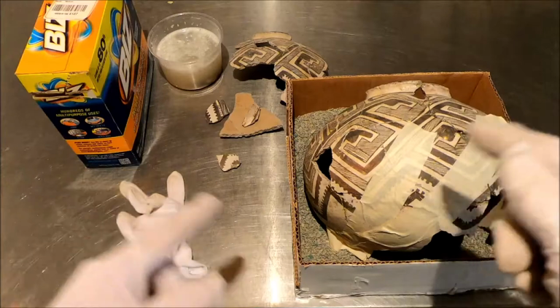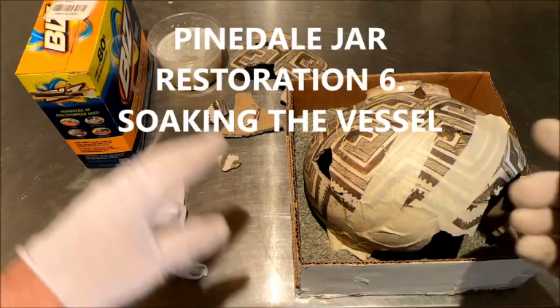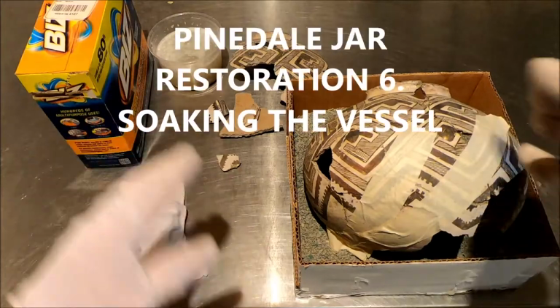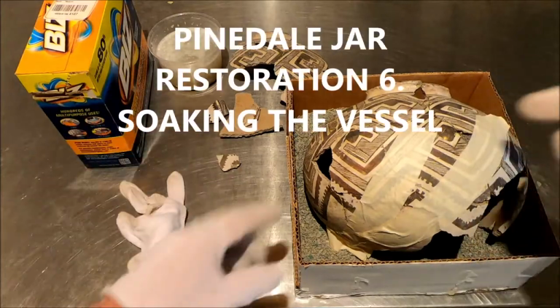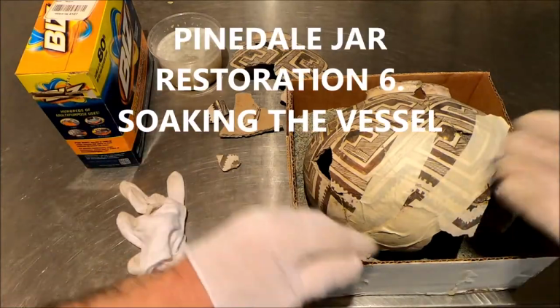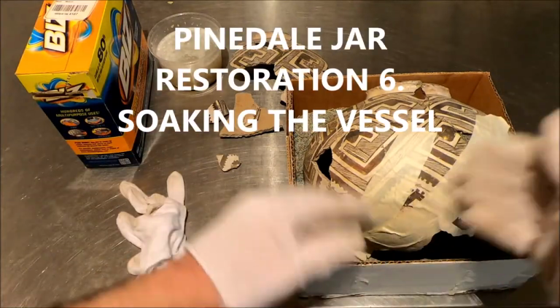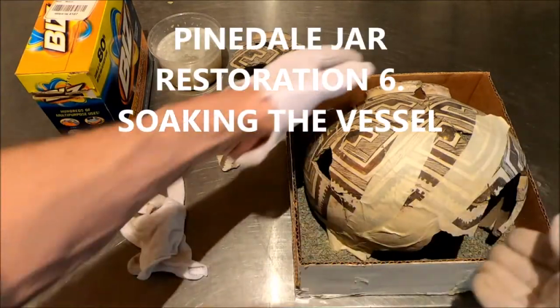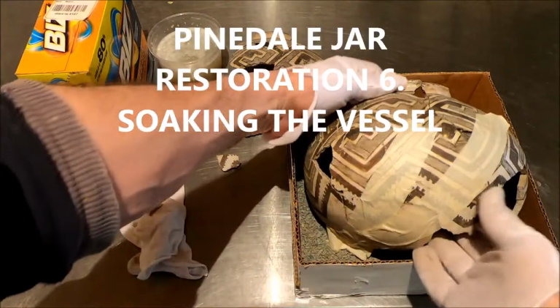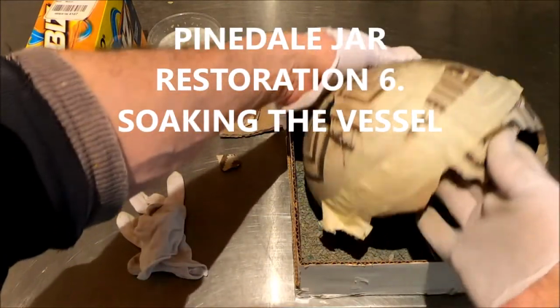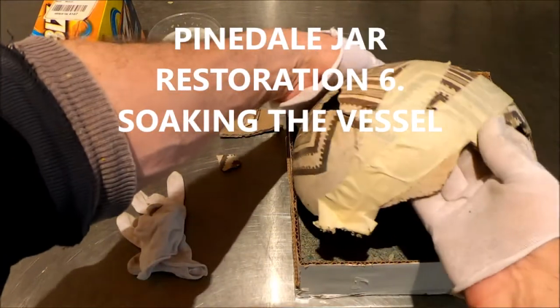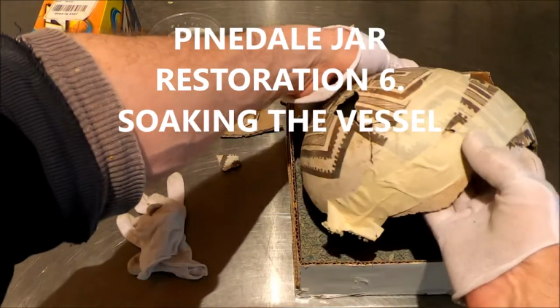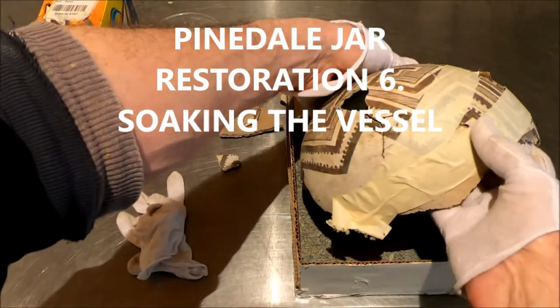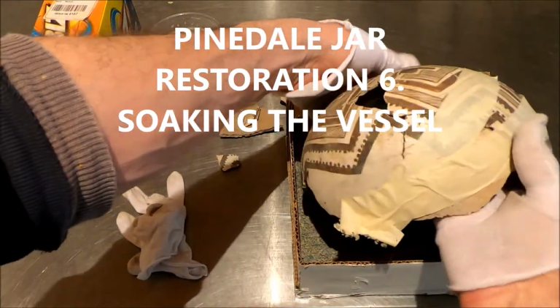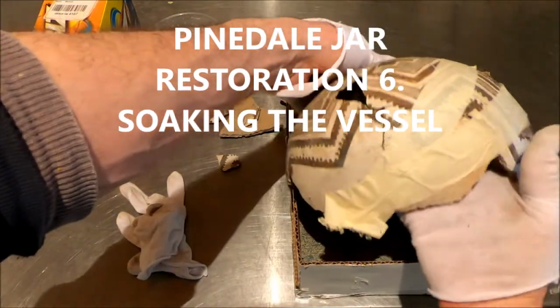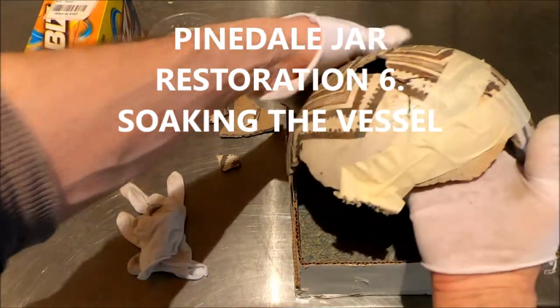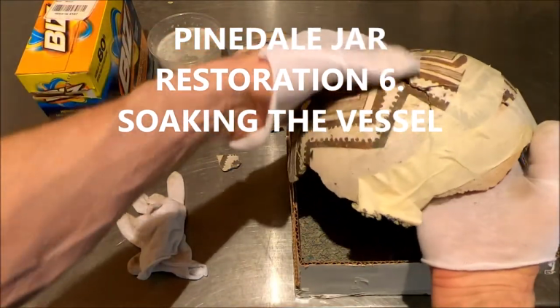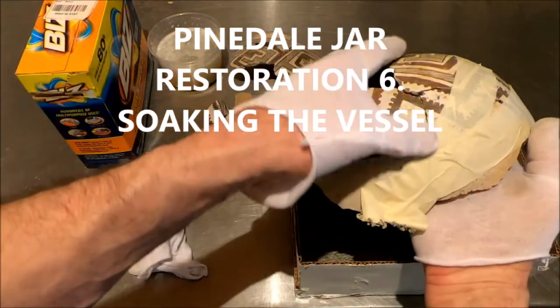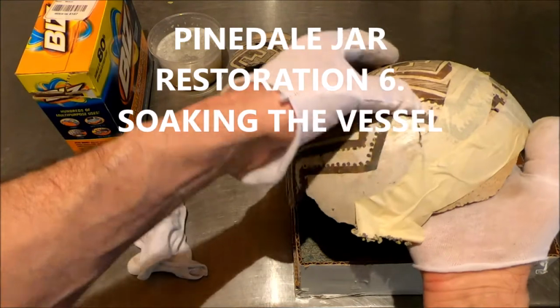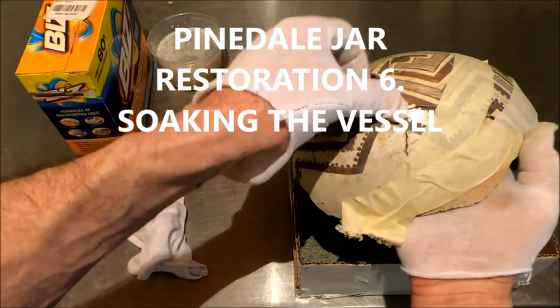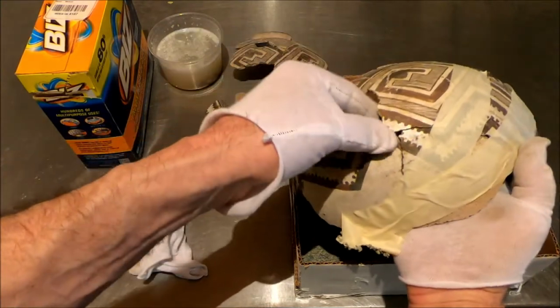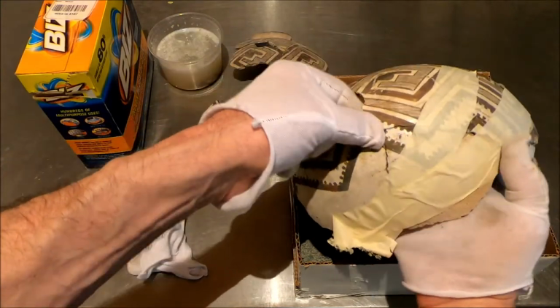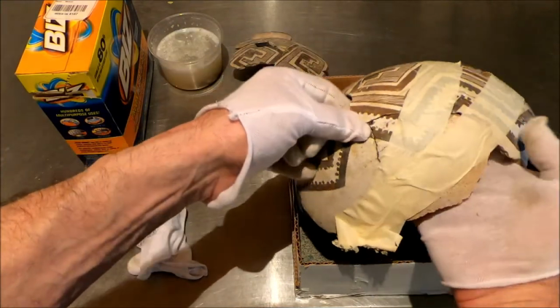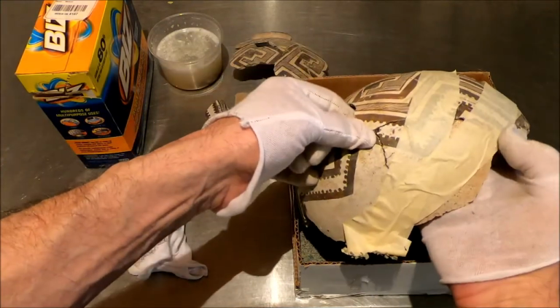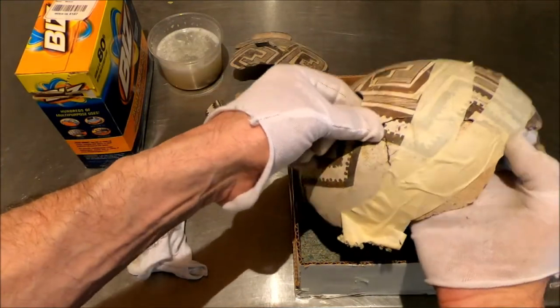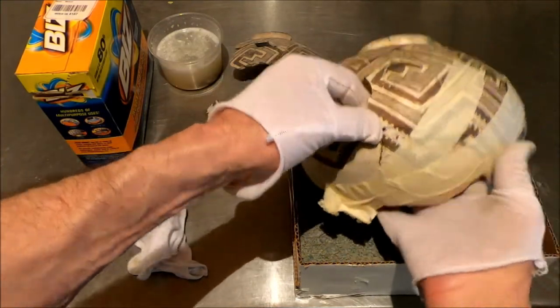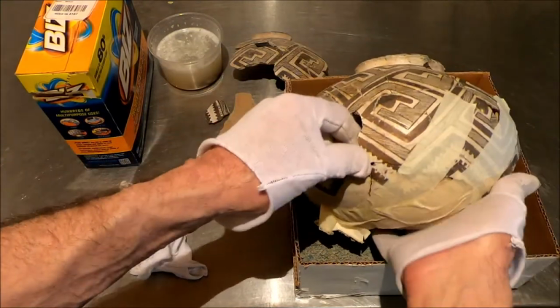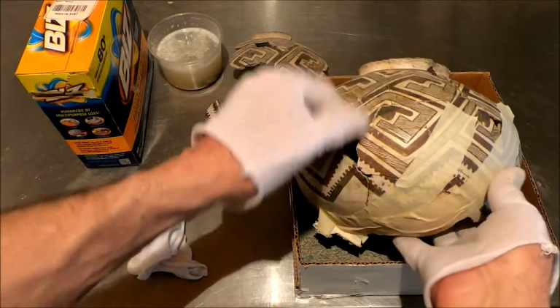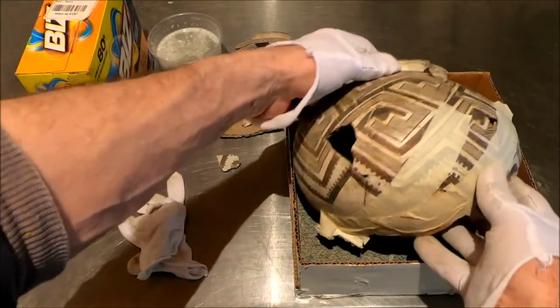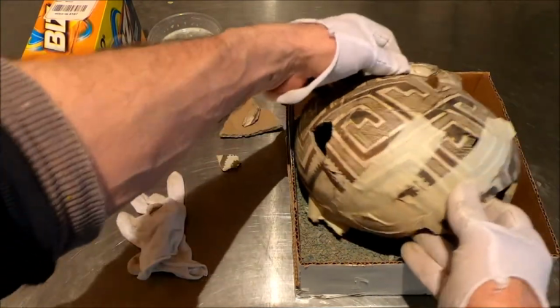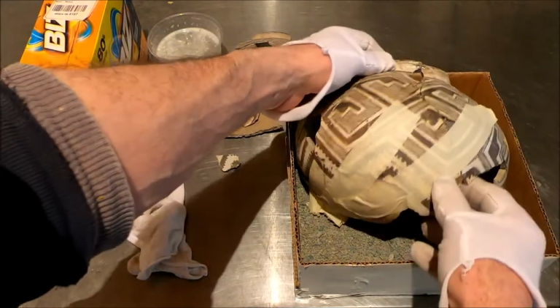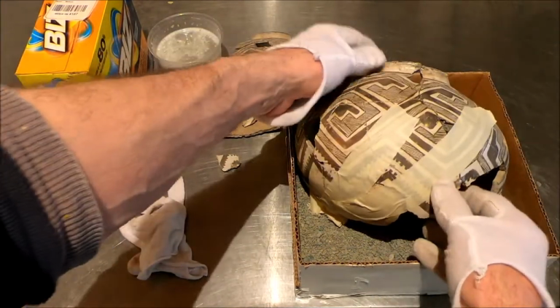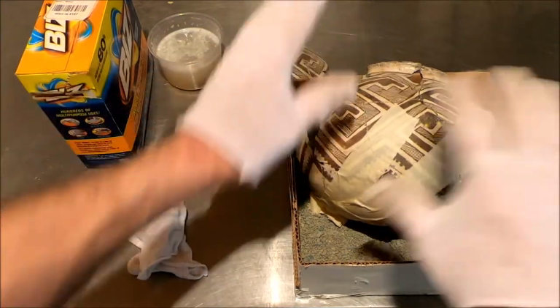We closed that gap up and it's pretty good. We got it pretty good. It's a little high there, but it's not too bad. We have to get this tape off.